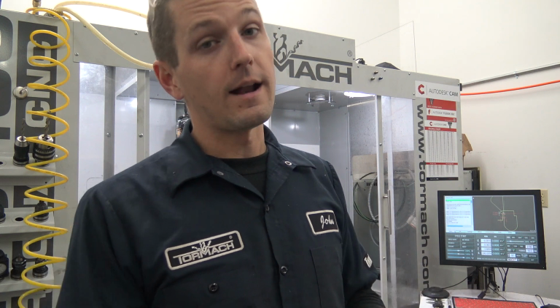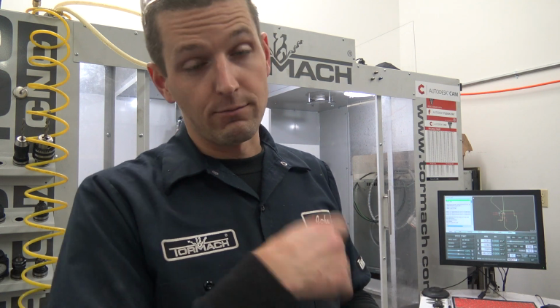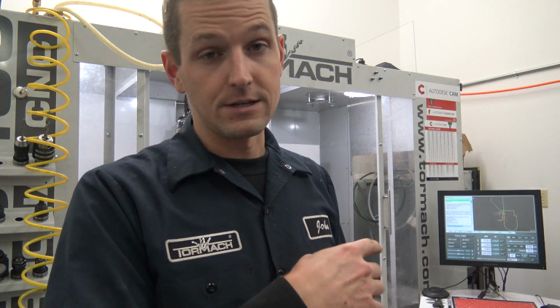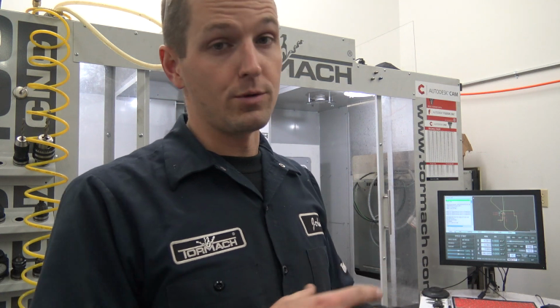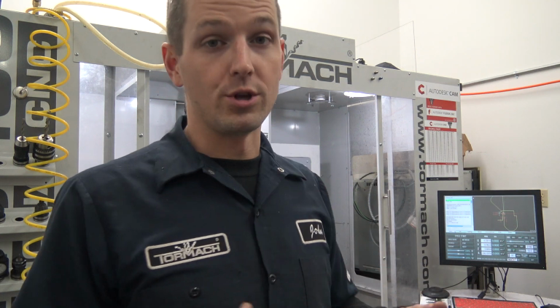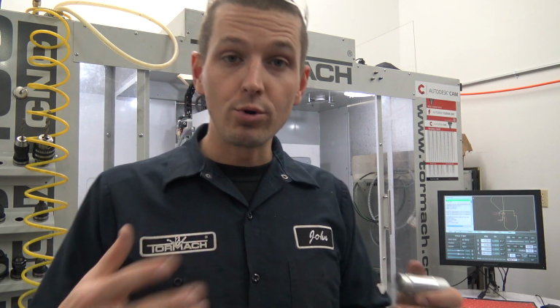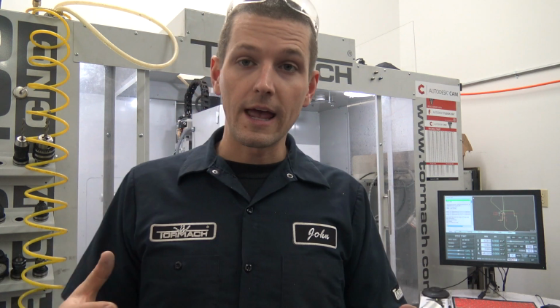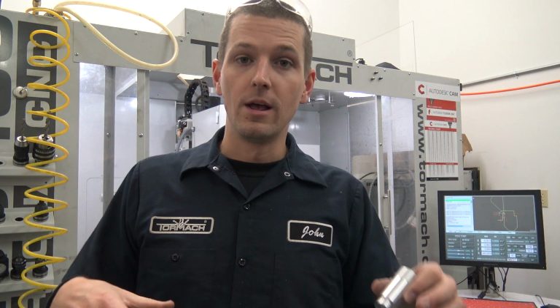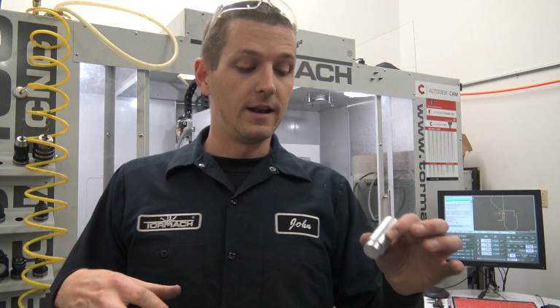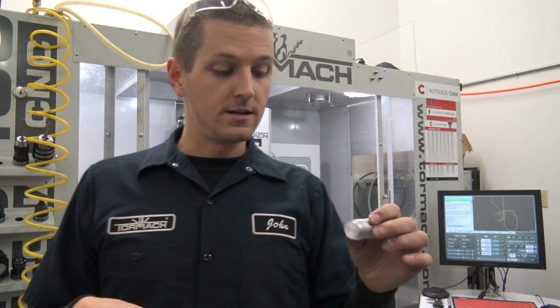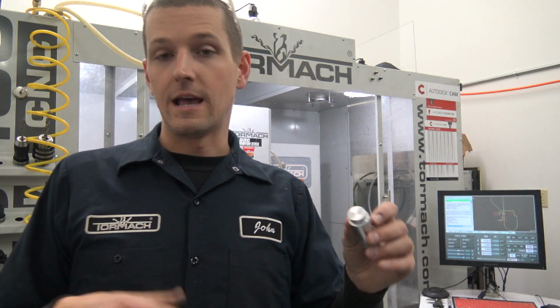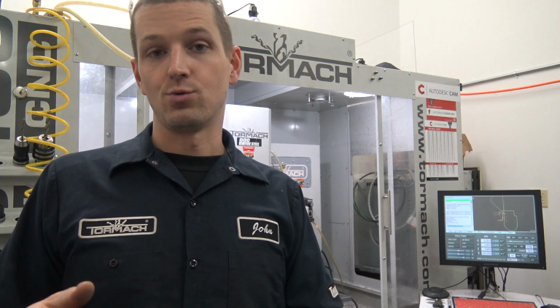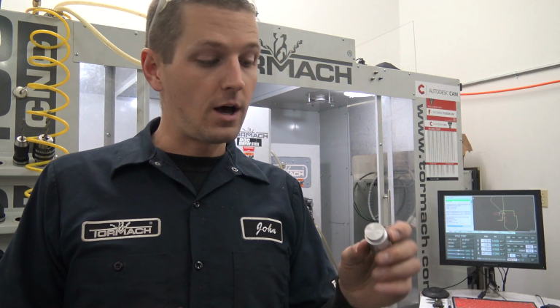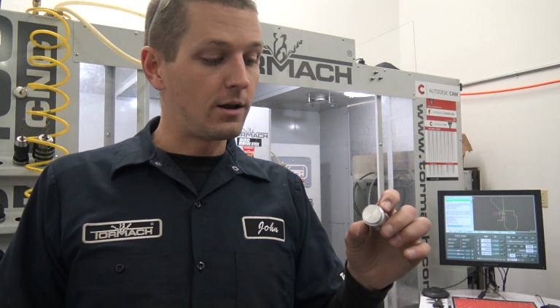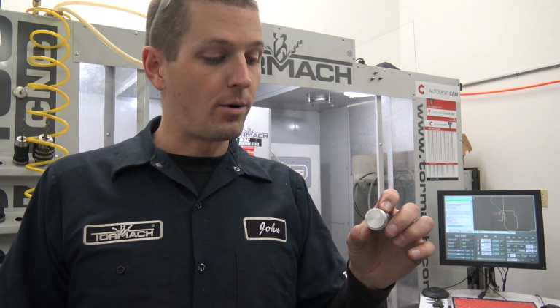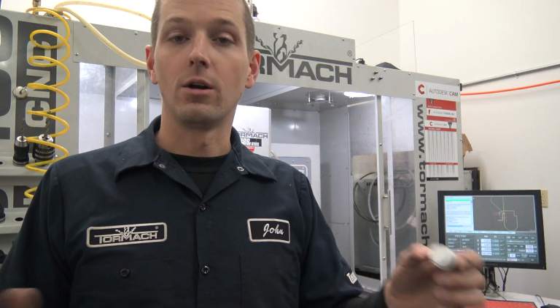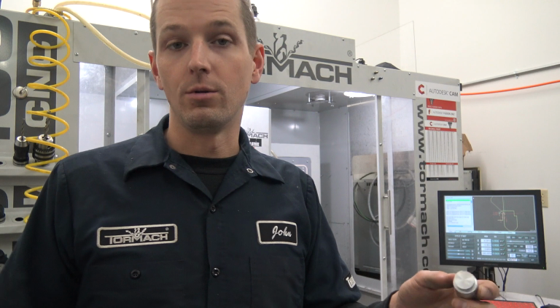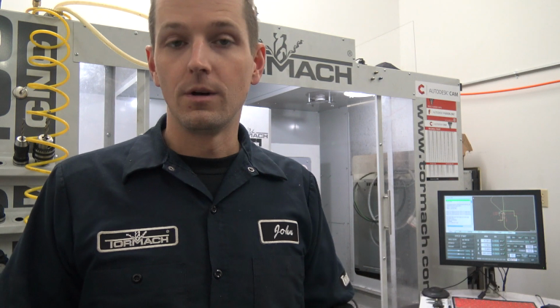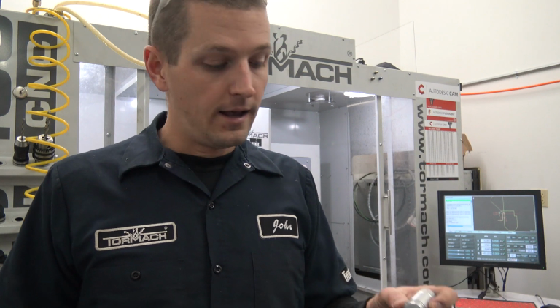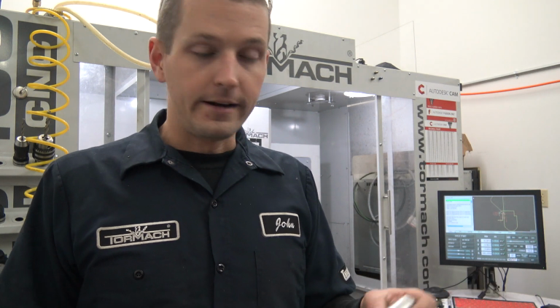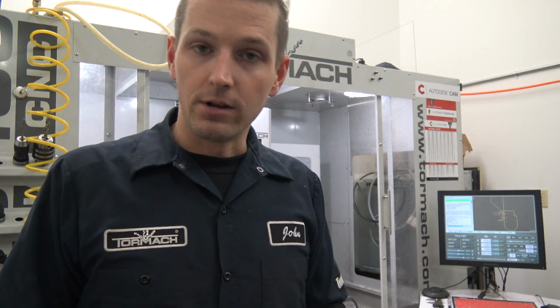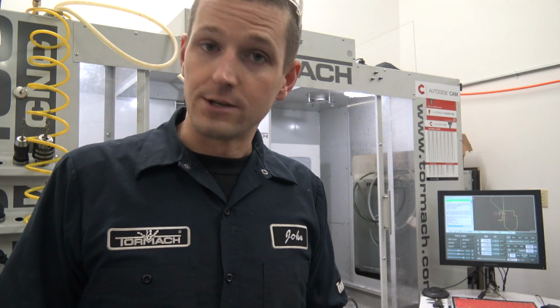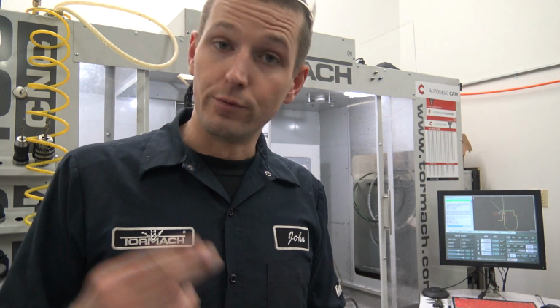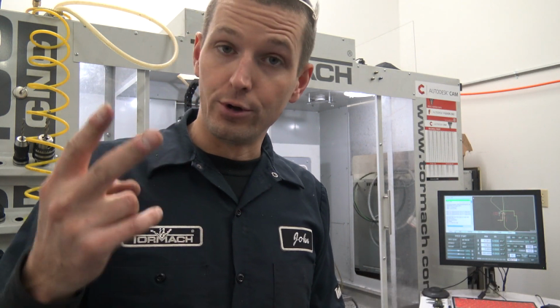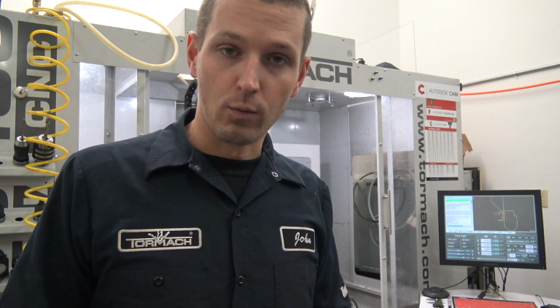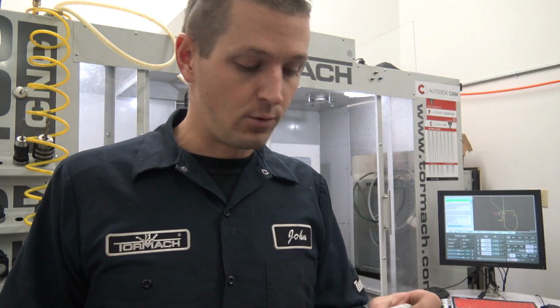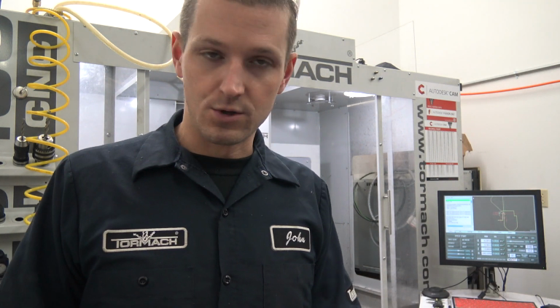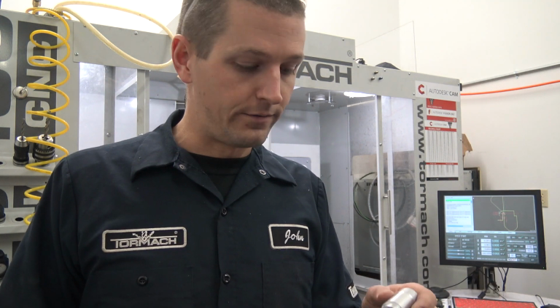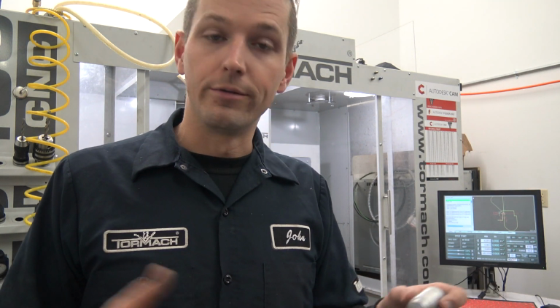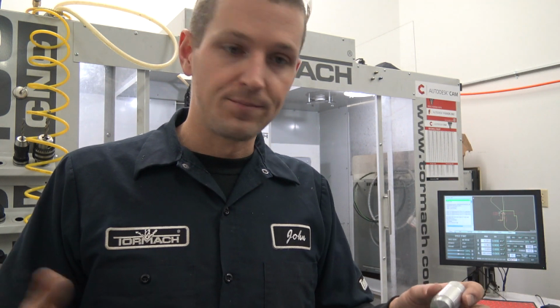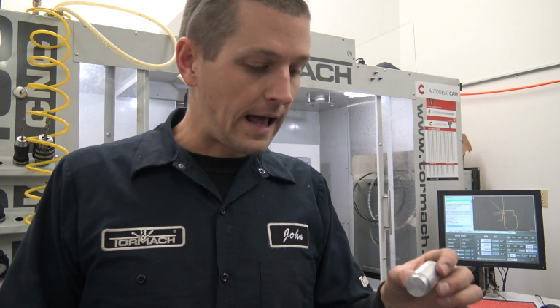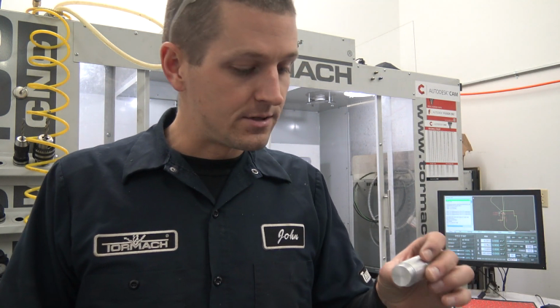A lot of that really has to do with more of the SprutCAM than it does the actual cut and the part. Nevertheless, that's two for two on Wednesday widgets where I've goofed. It happens.